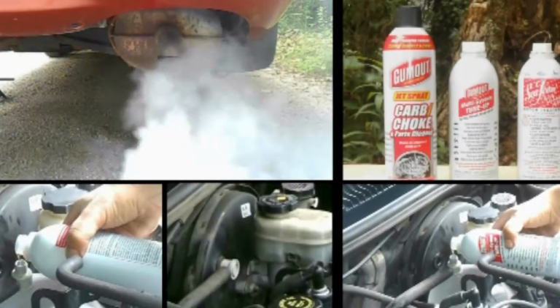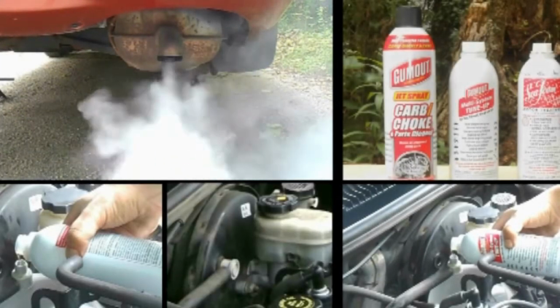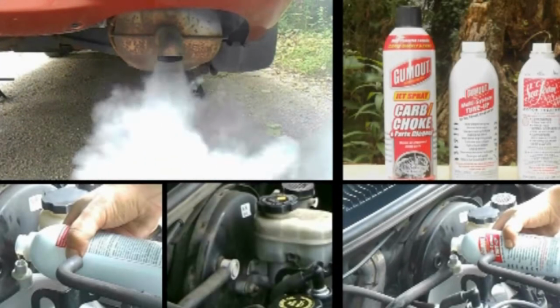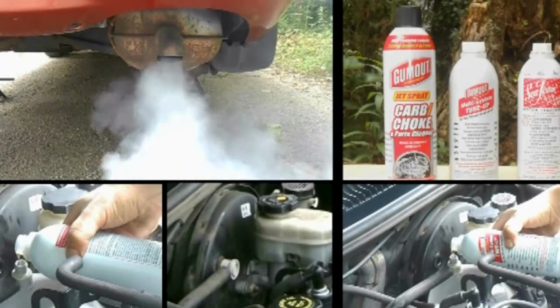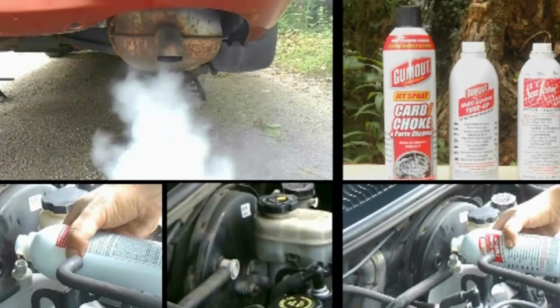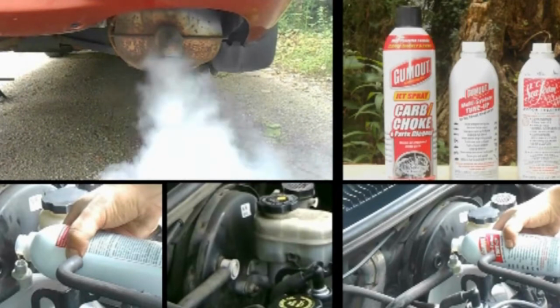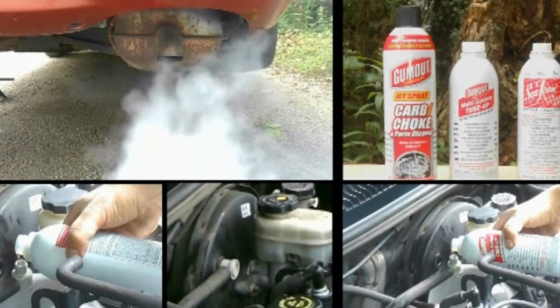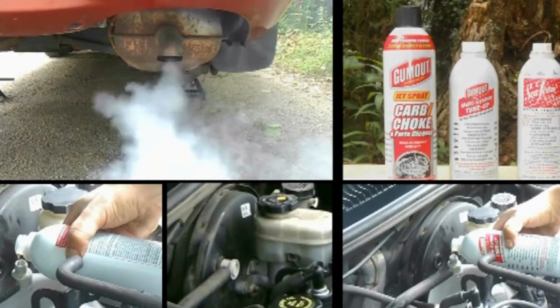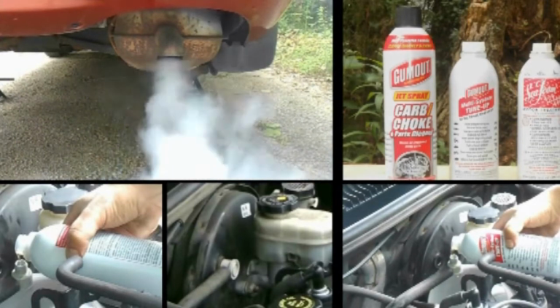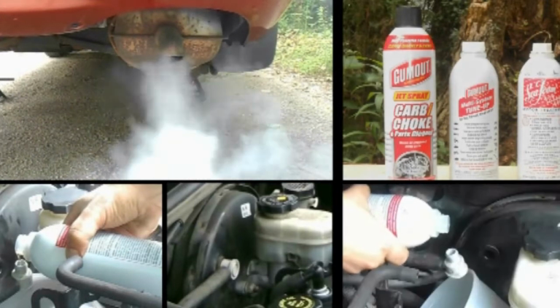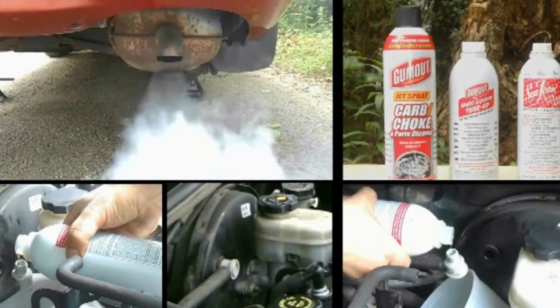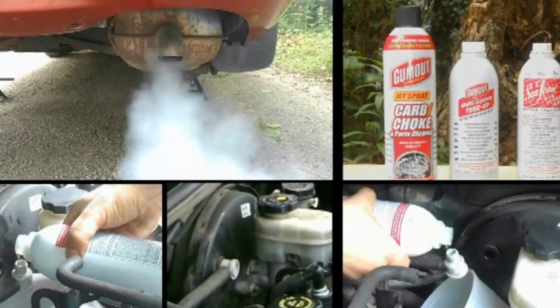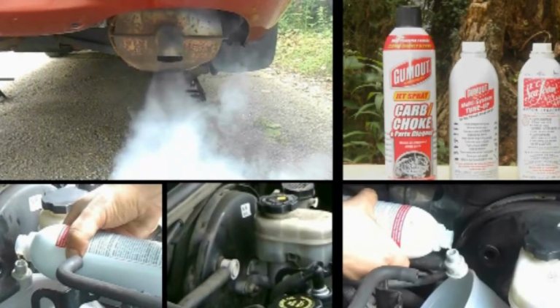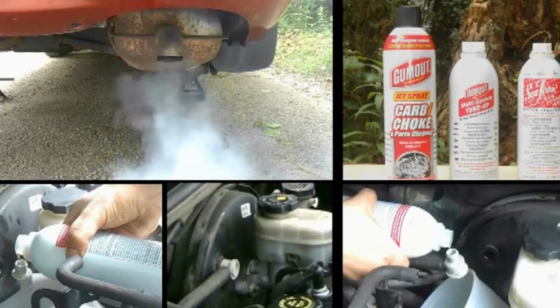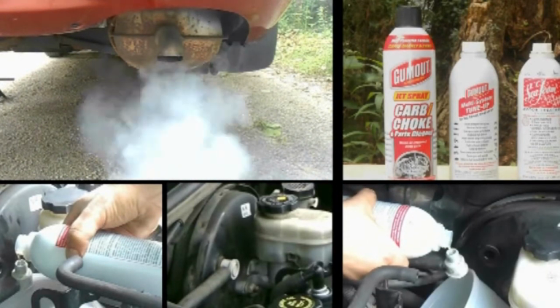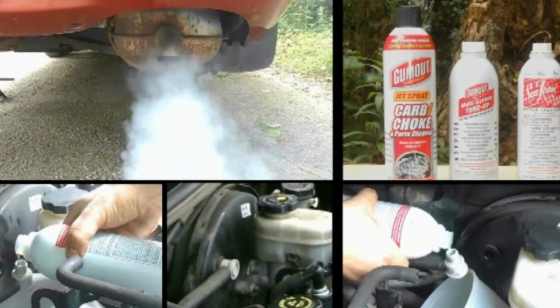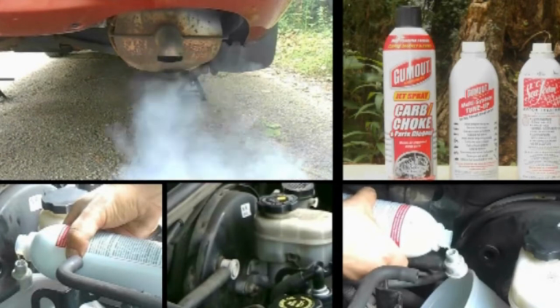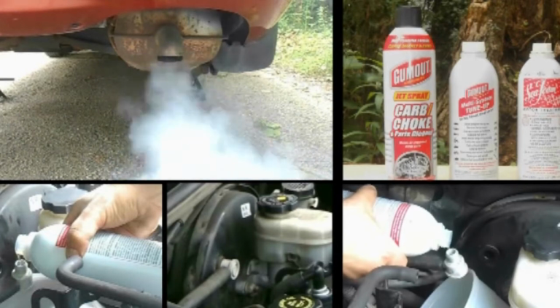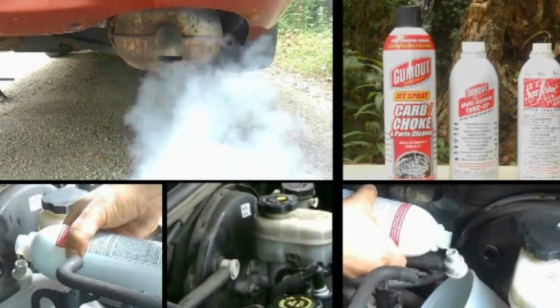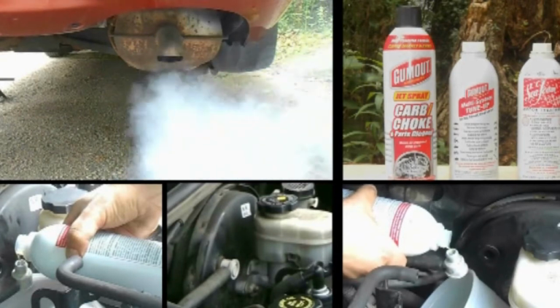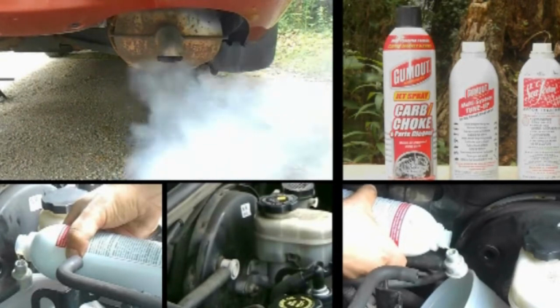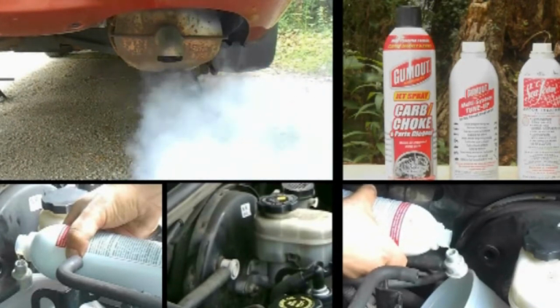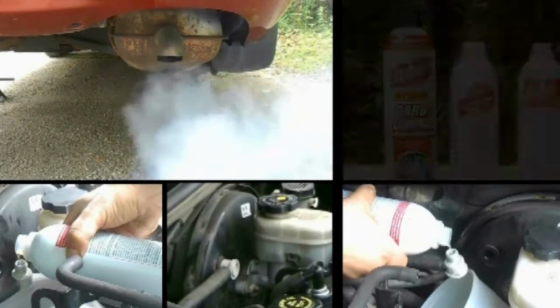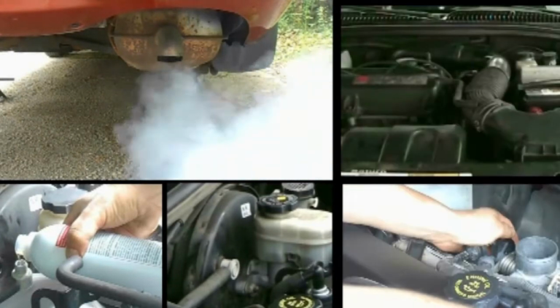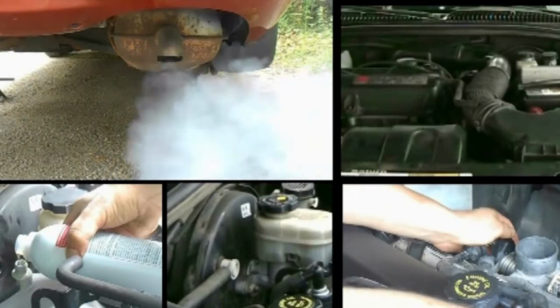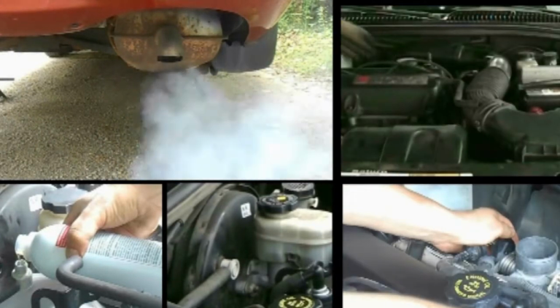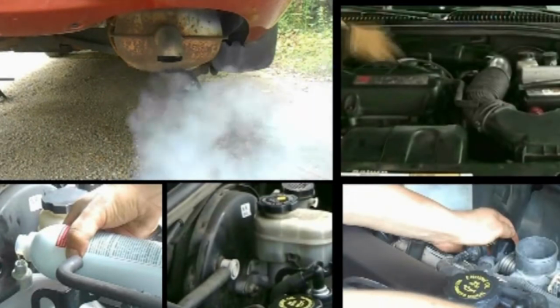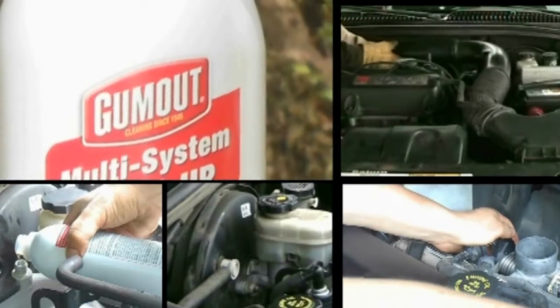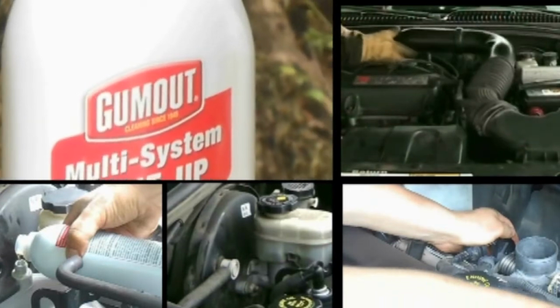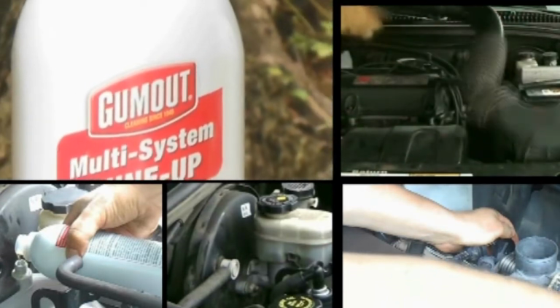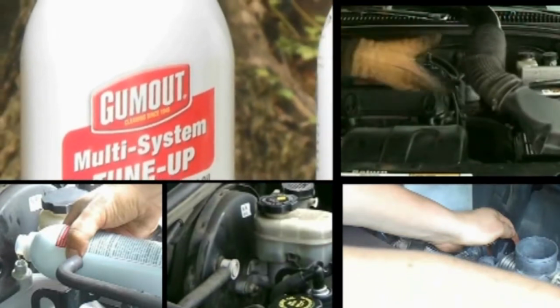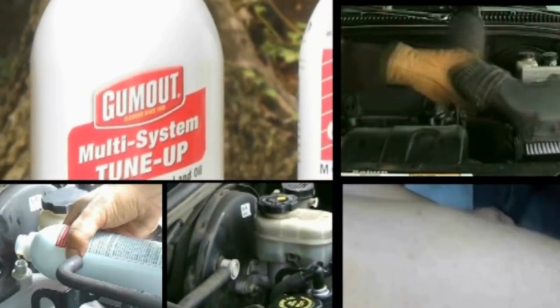After 100,000 miles, your engine will need a fuel system tune-up, if it hasn't had one already. Deposits build up on the fuel injectors, valves, and combustion chambers, and these deposits need to be removed or else they begin to affect engine performance.